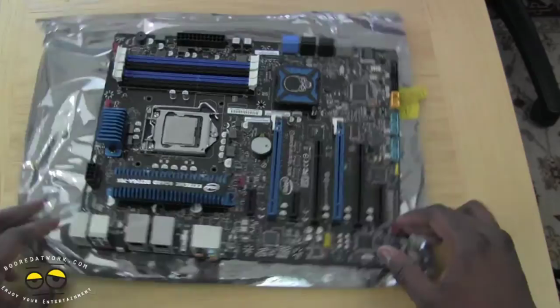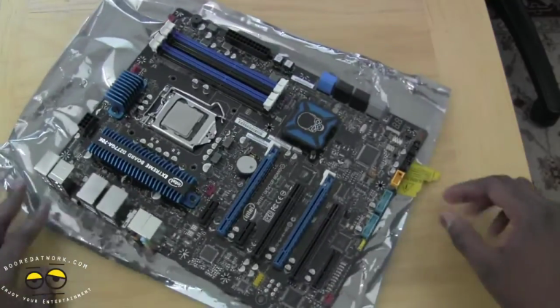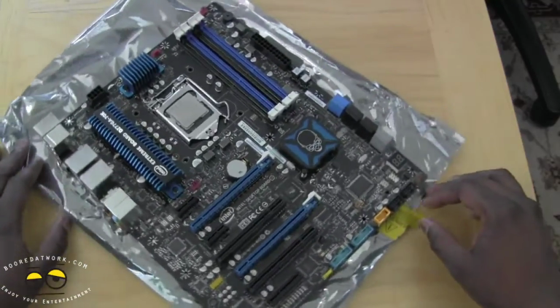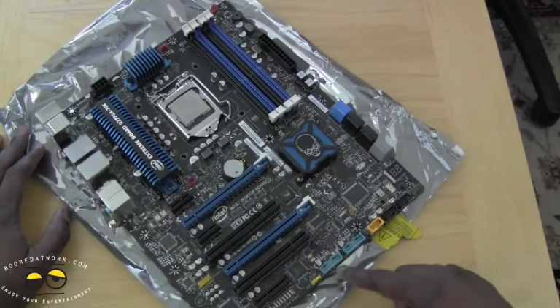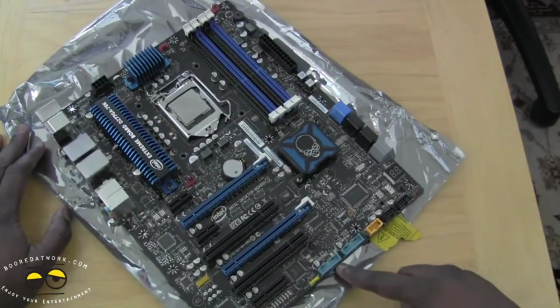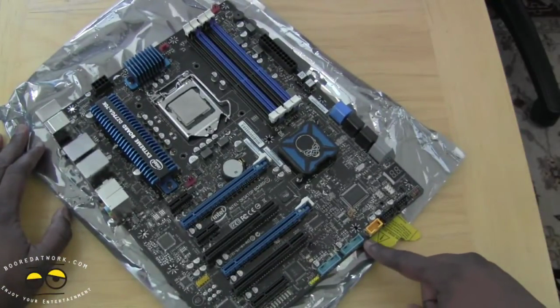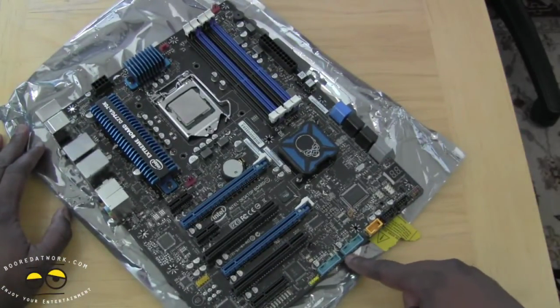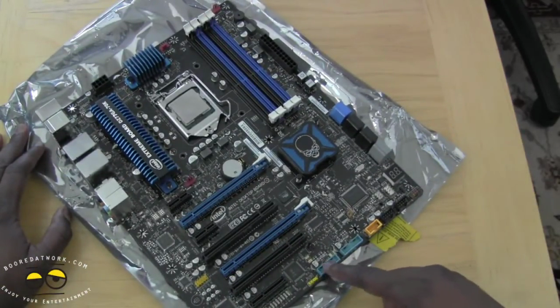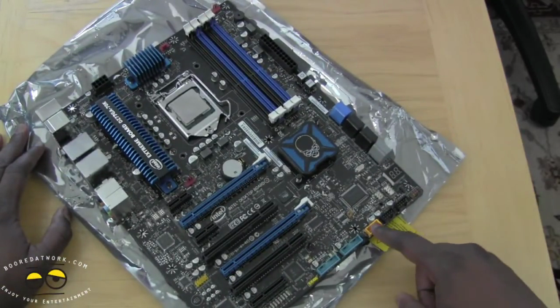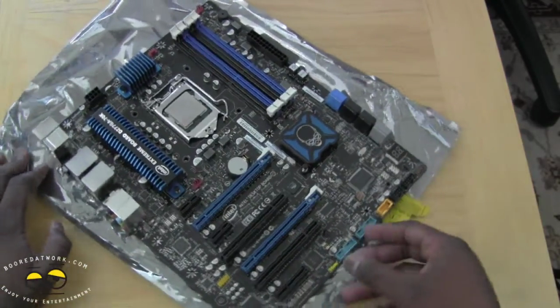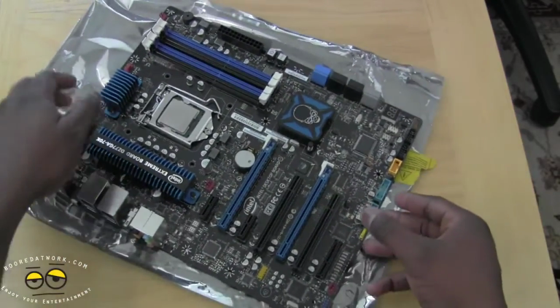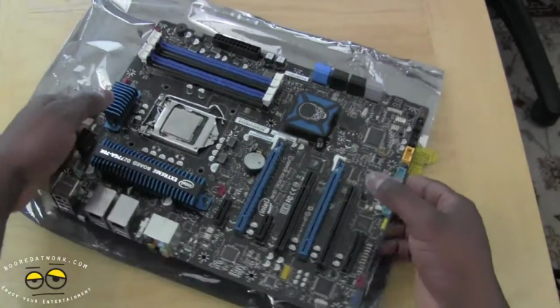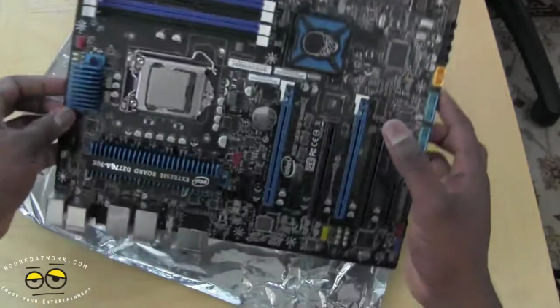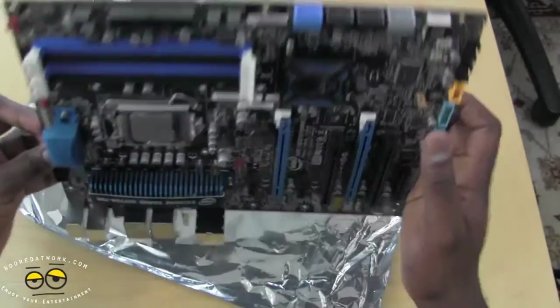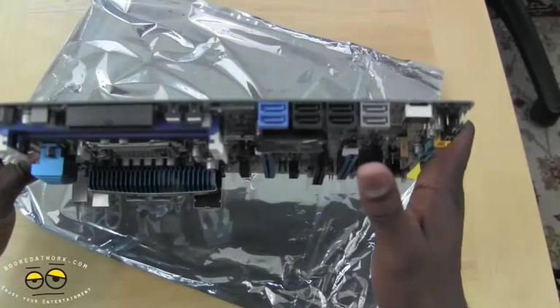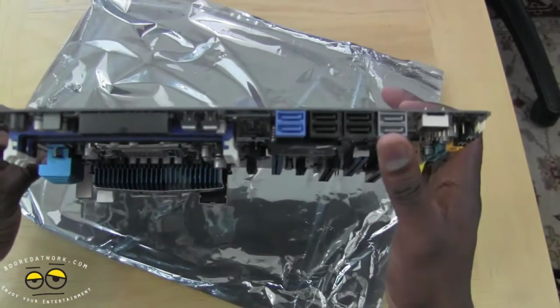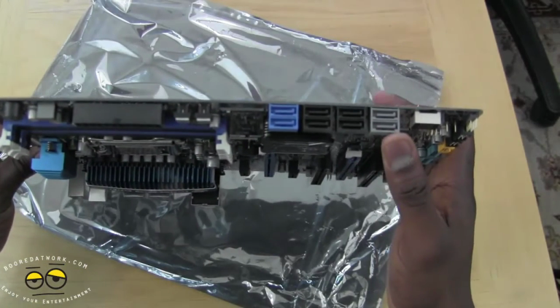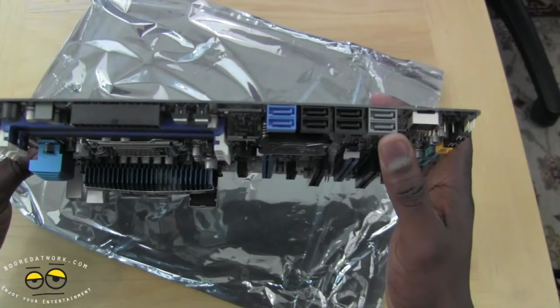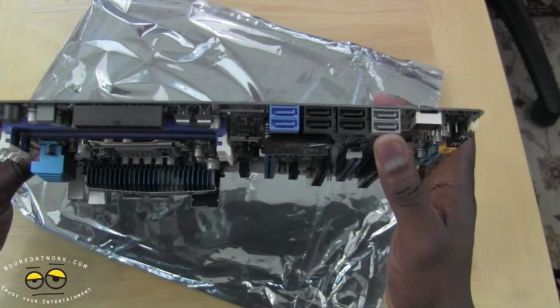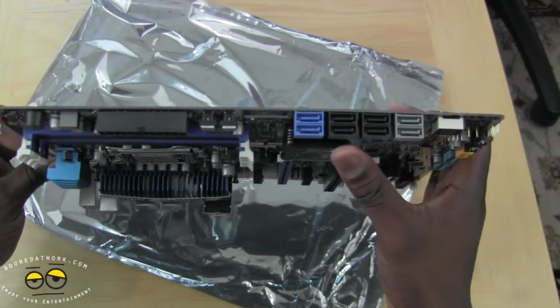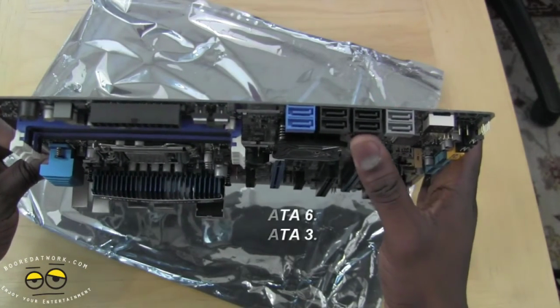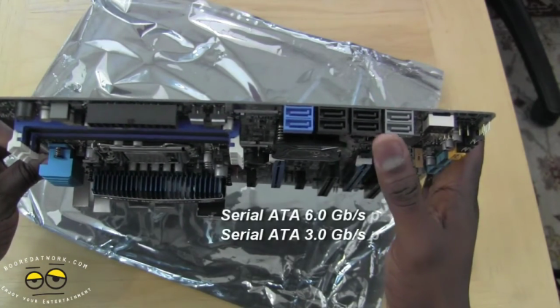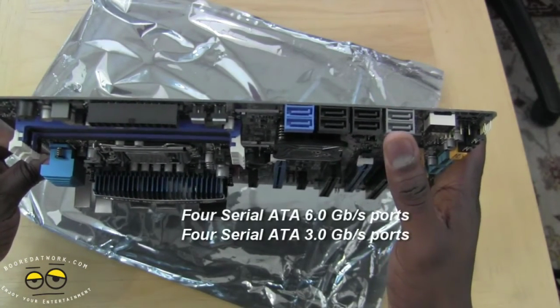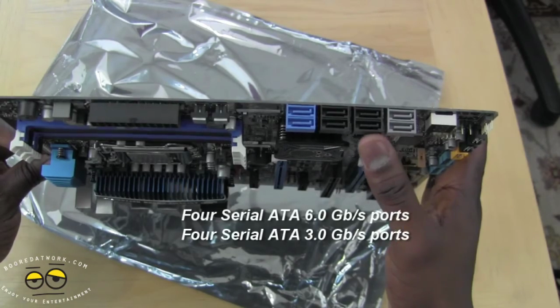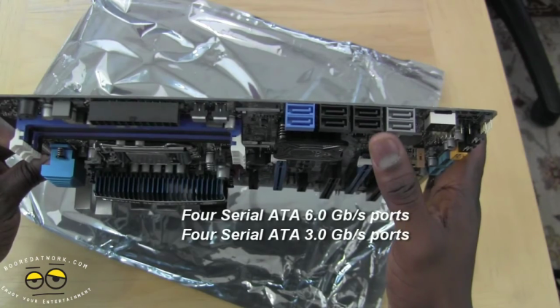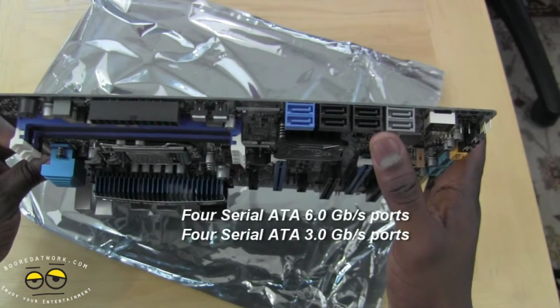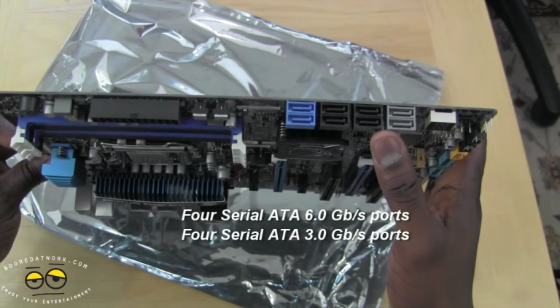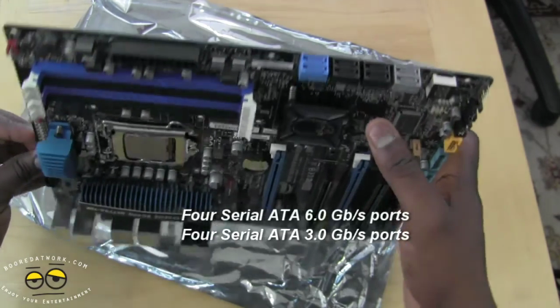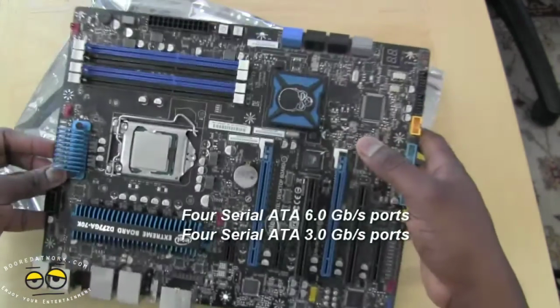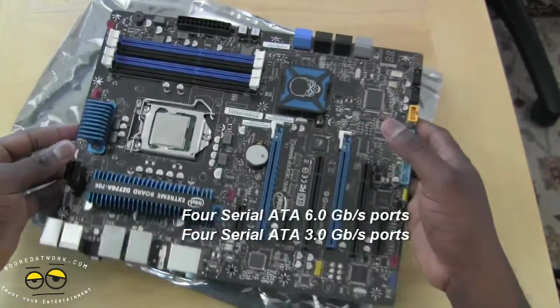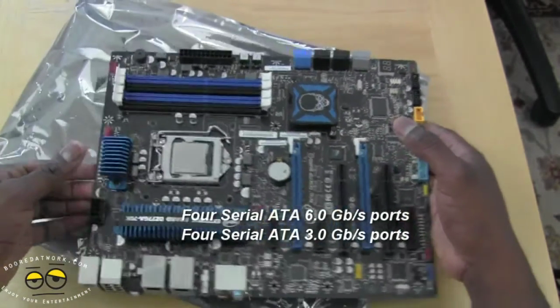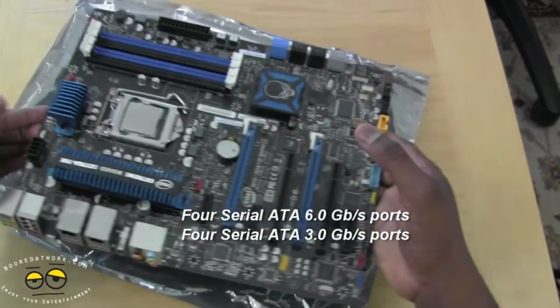On the bottom of course you have all your ports for your connectors. On the top-hand side you can see the SATA ports here — we have 8 SATA ports here. So this is a very solid board.